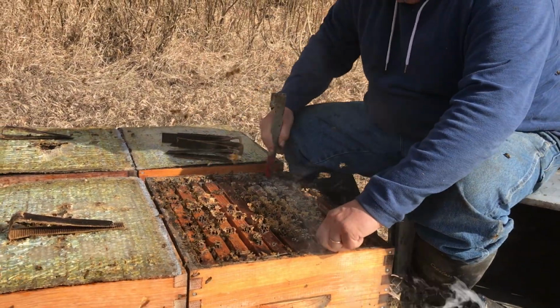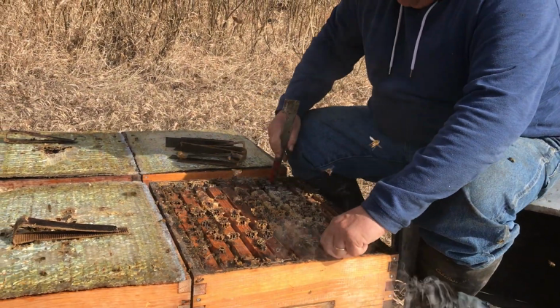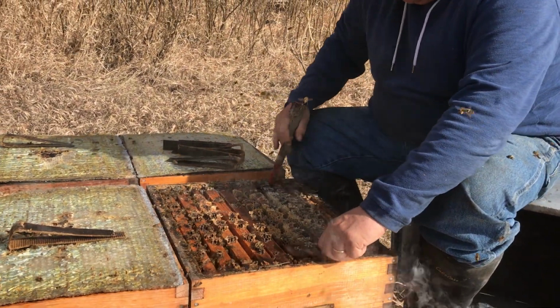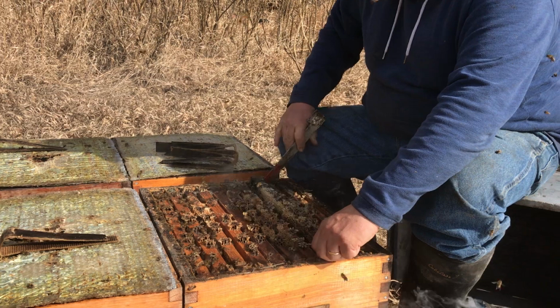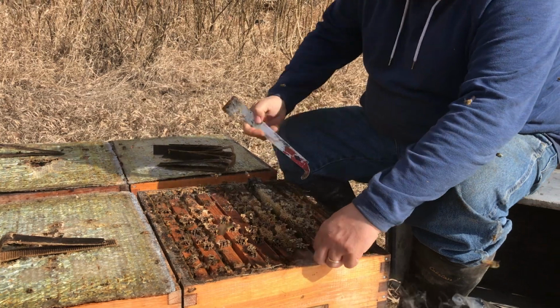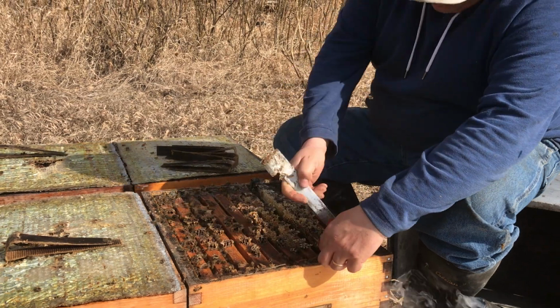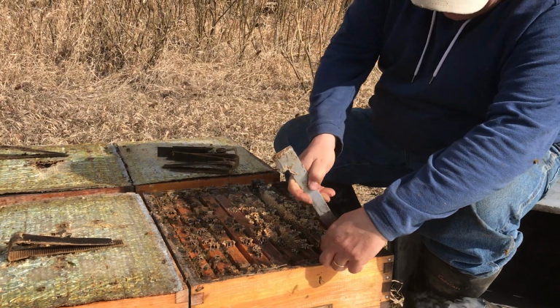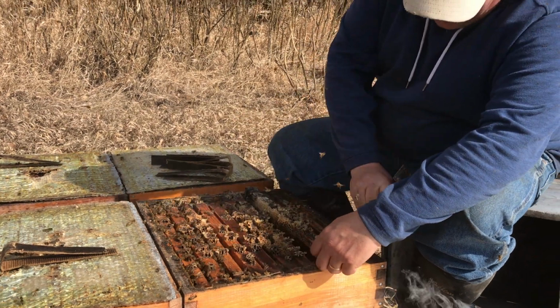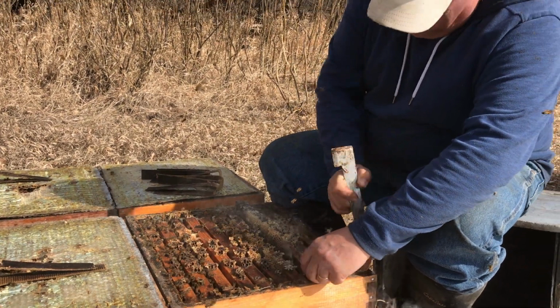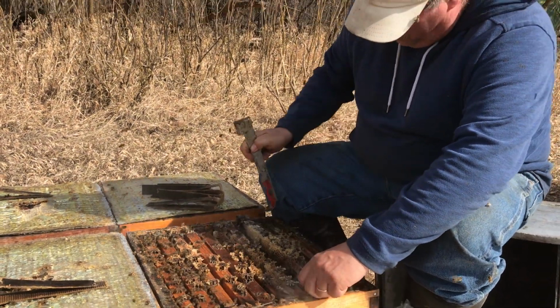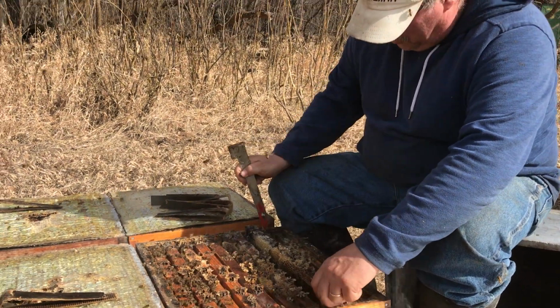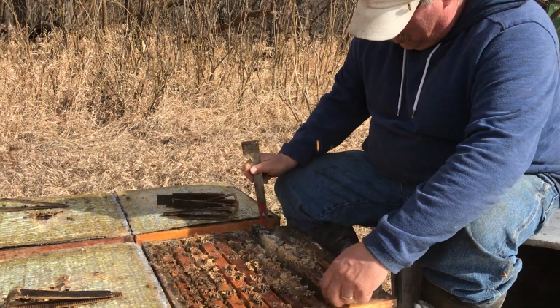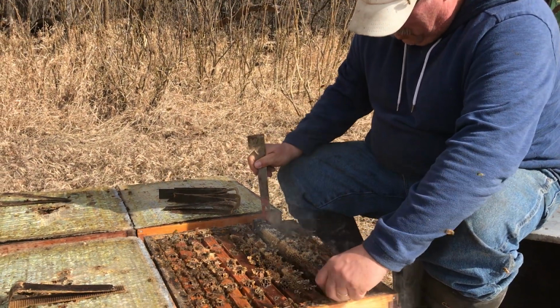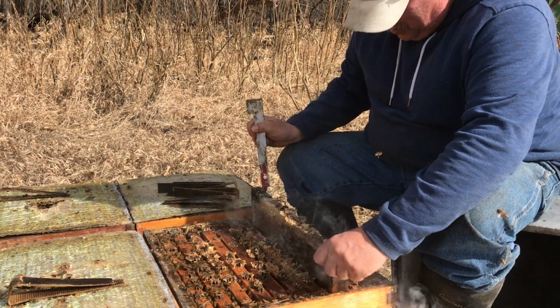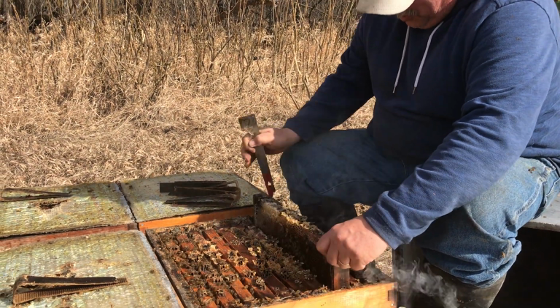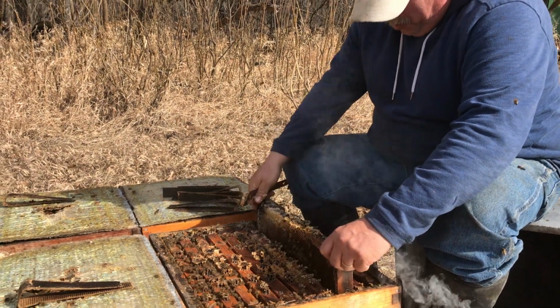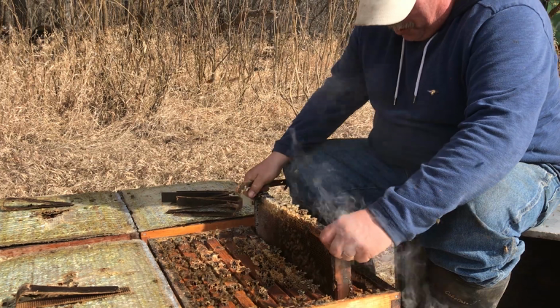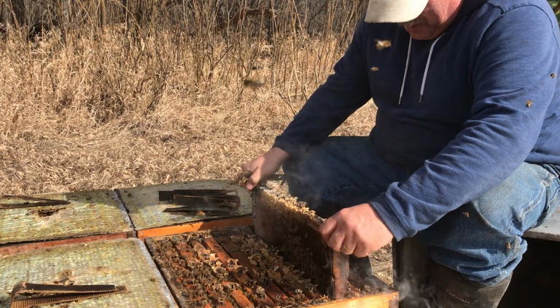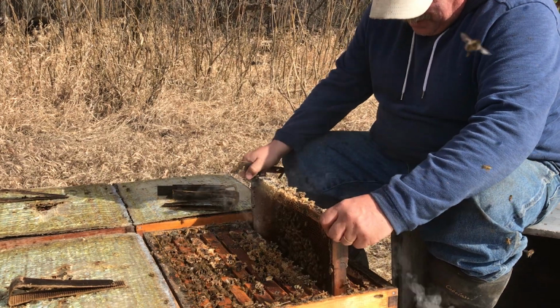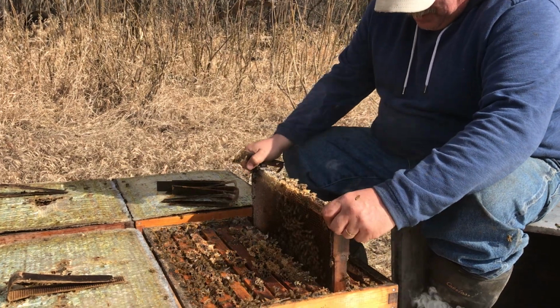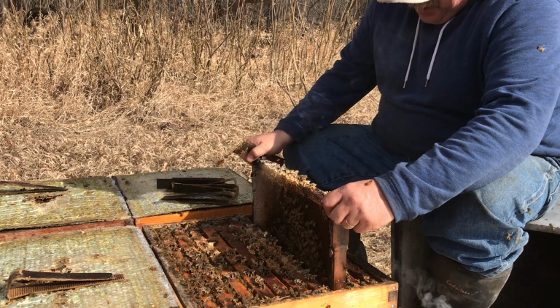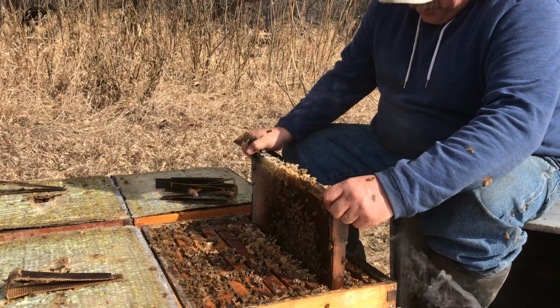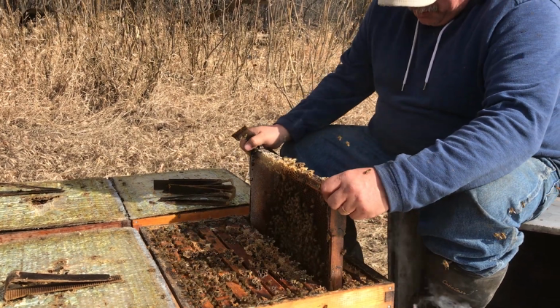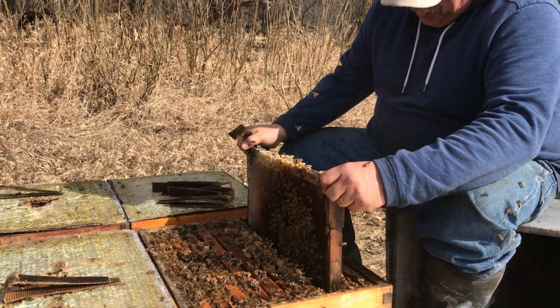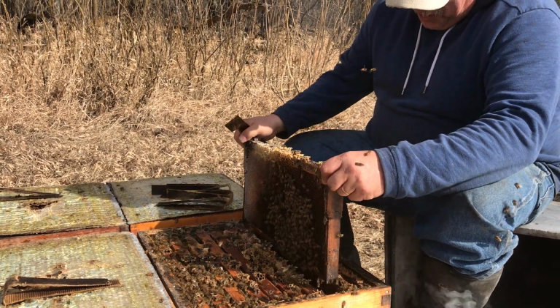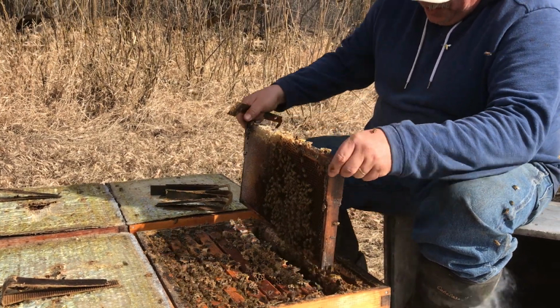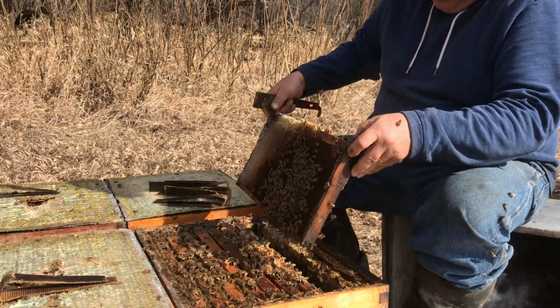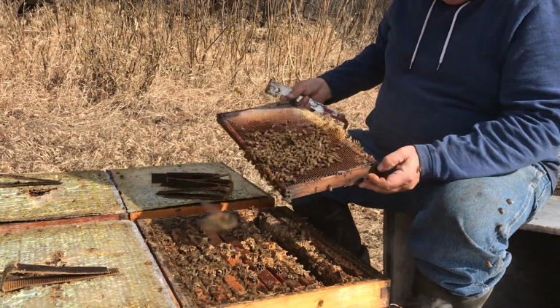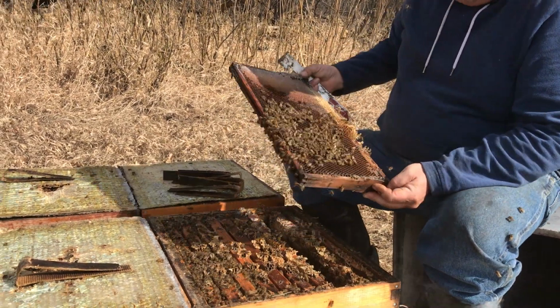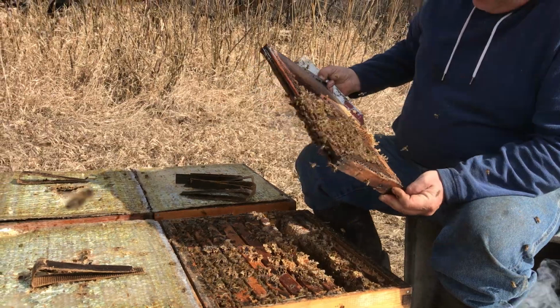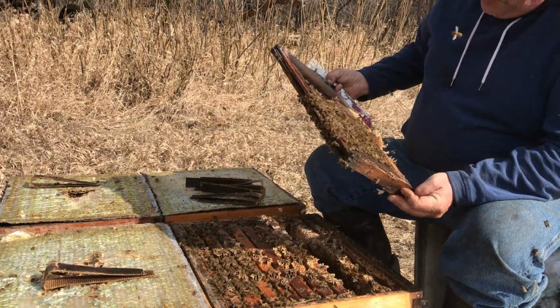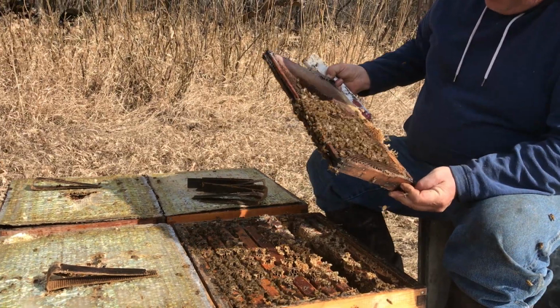I think about — probably sitting here in the sun — it's maybe seven or eight degrees Celsius. Still pretty cool and the wax is really stiff, so getting in is tricky, but it's a nice looking hive.